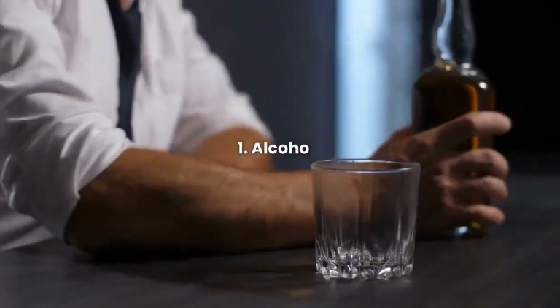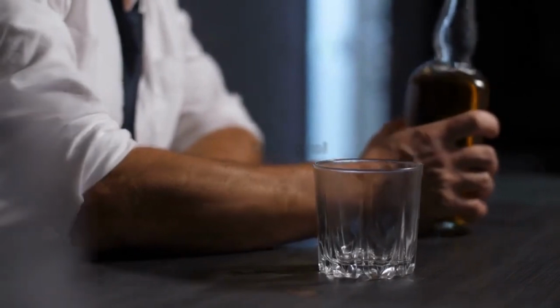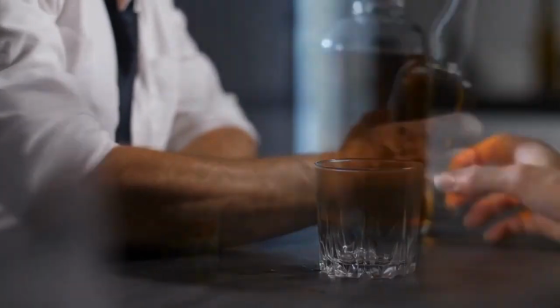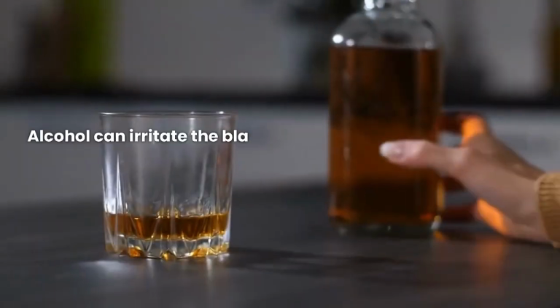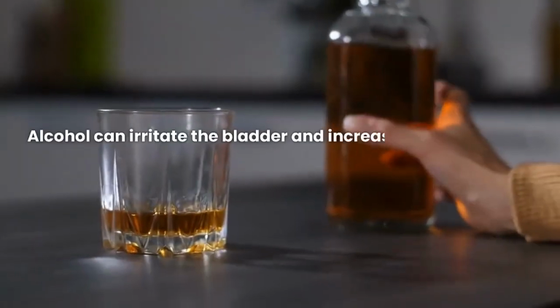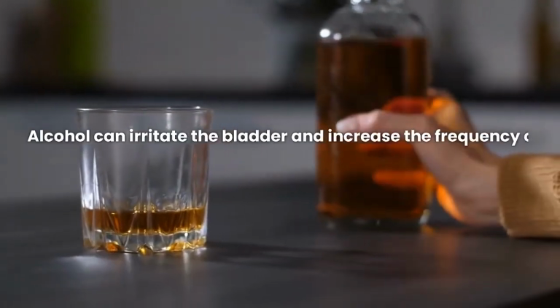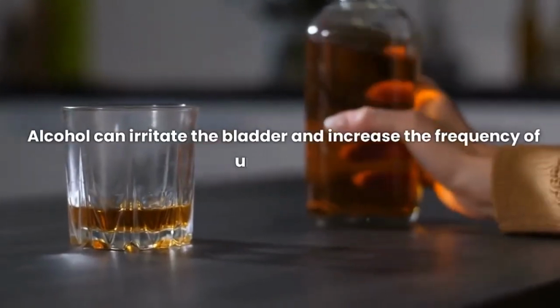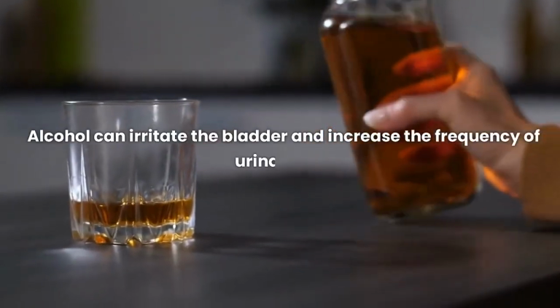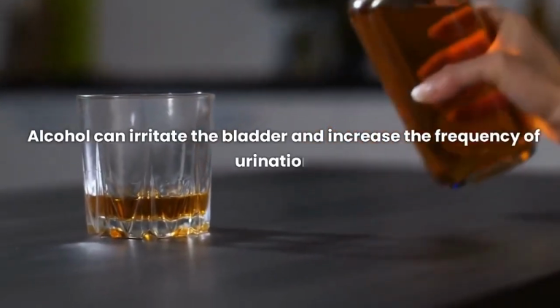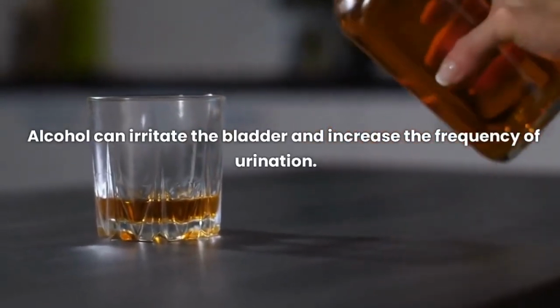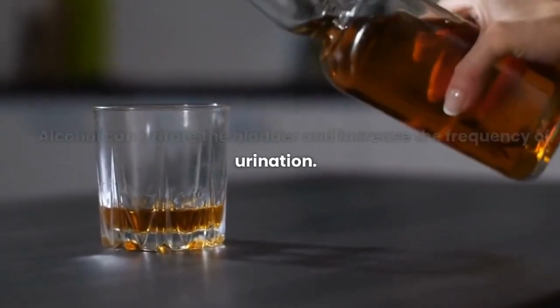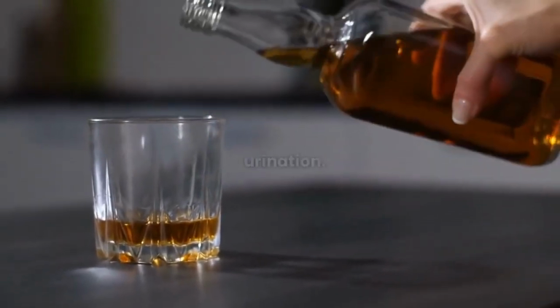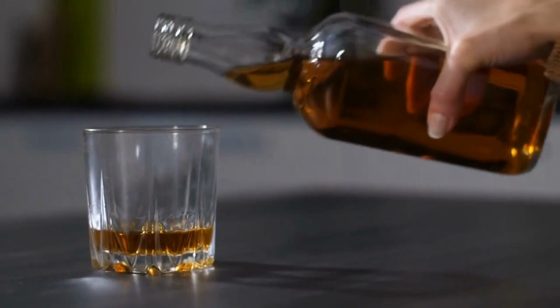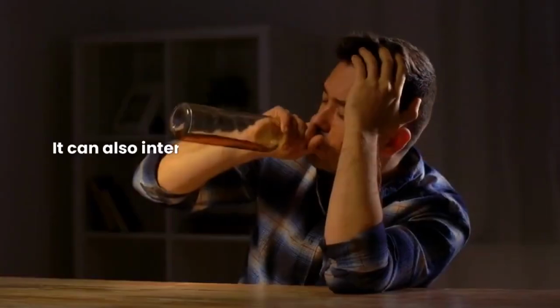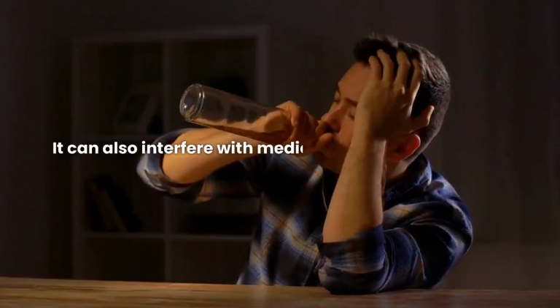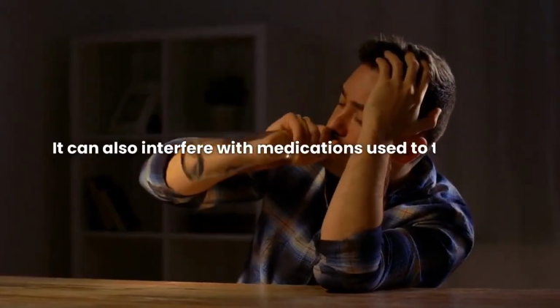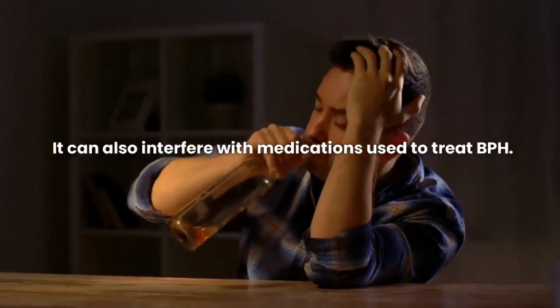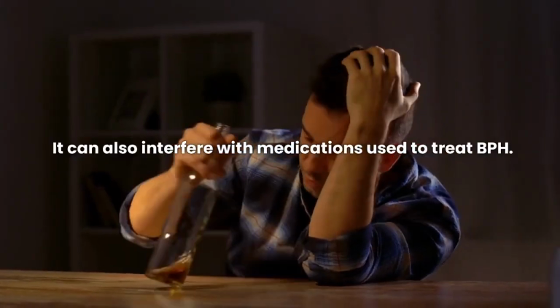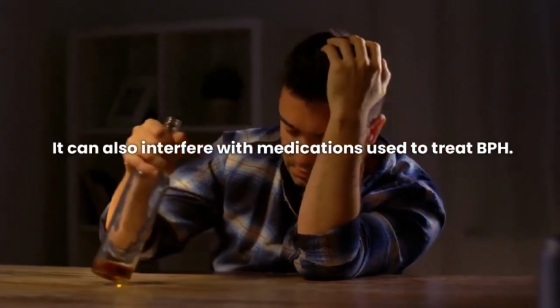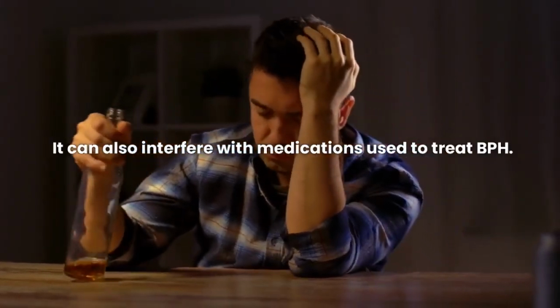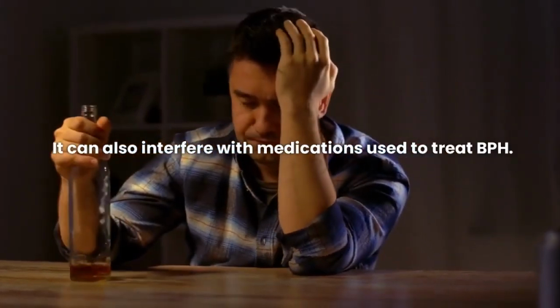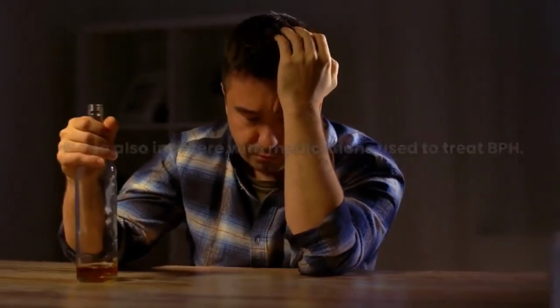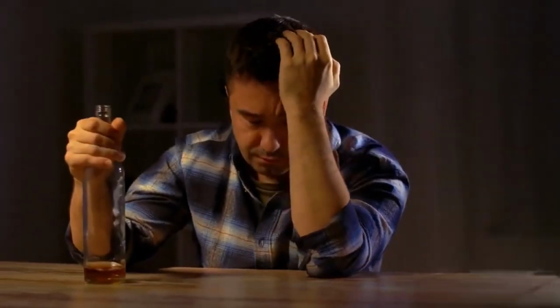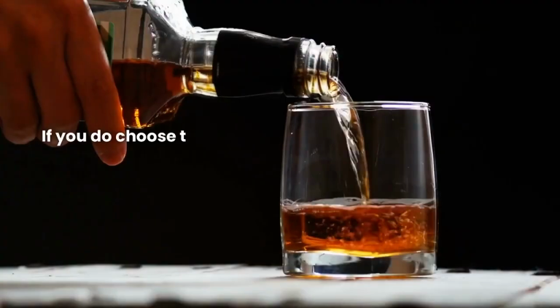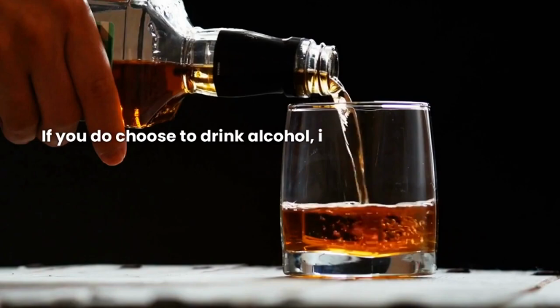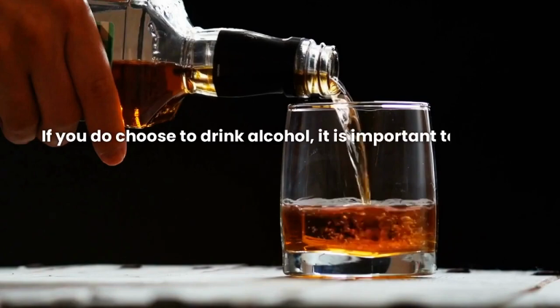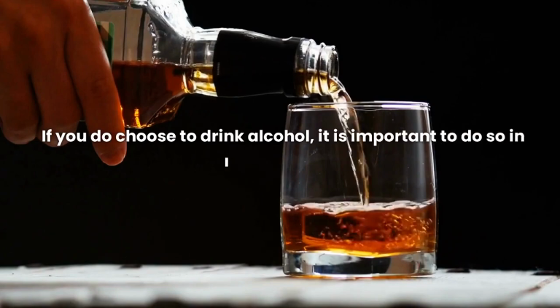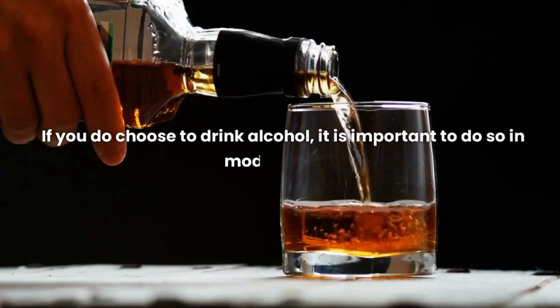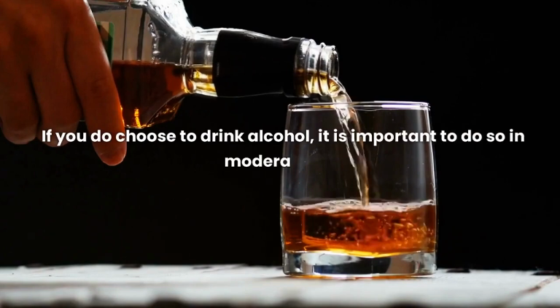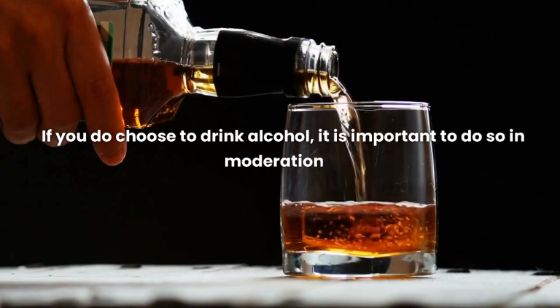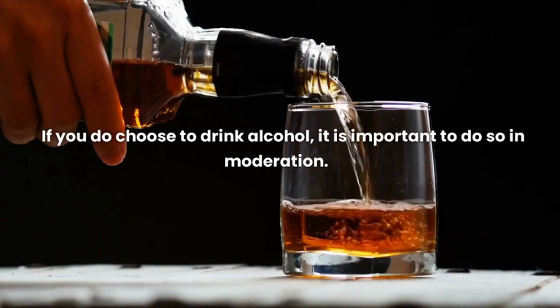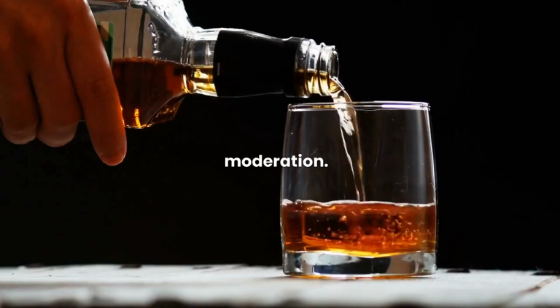Alcohol can irritate the bladder and increase the frequency of urination. It can also interfere with medications used to treat BPH. If you do choose to drink alcohol, it is important to do so in moderation.